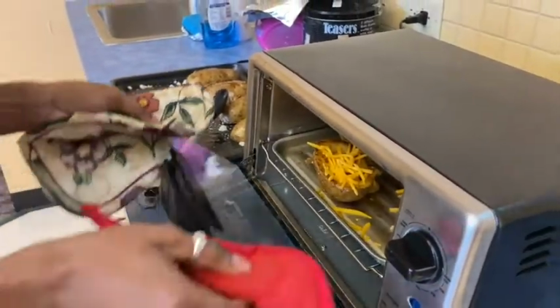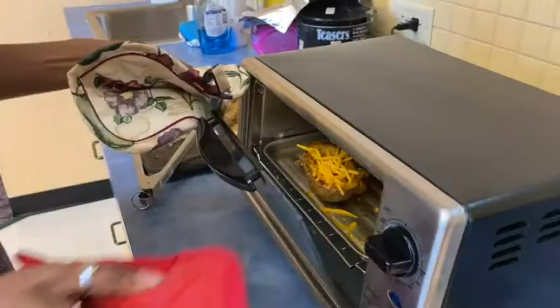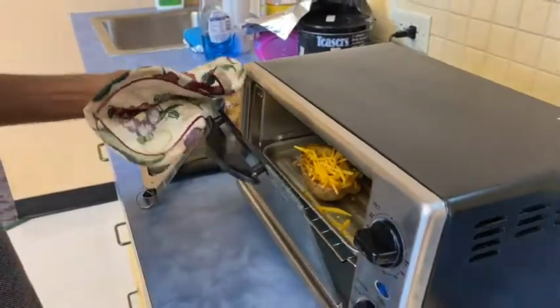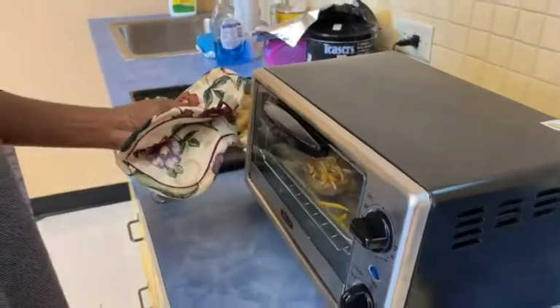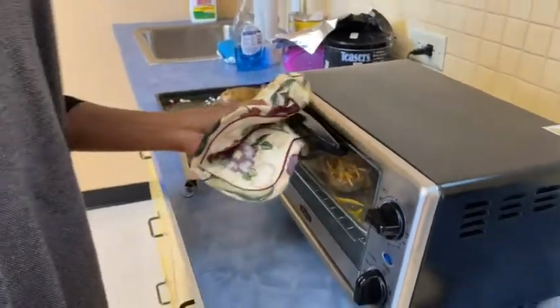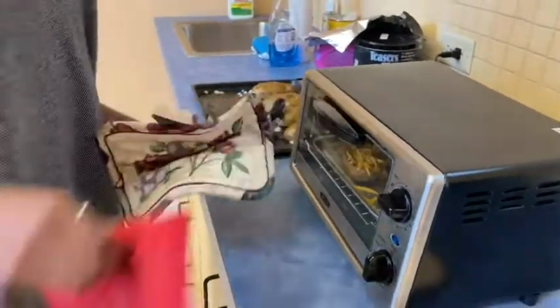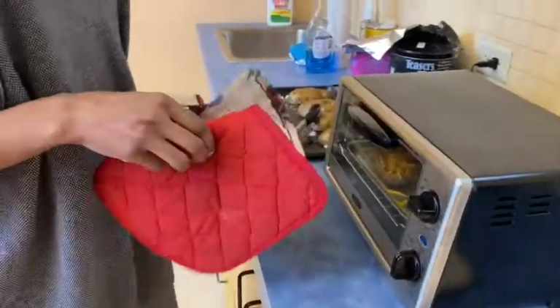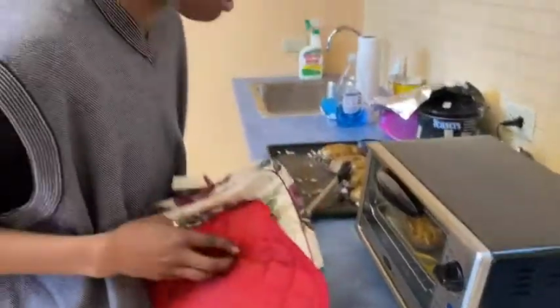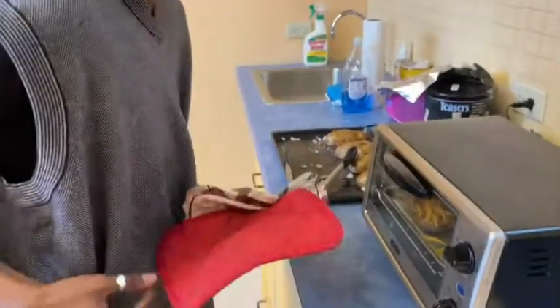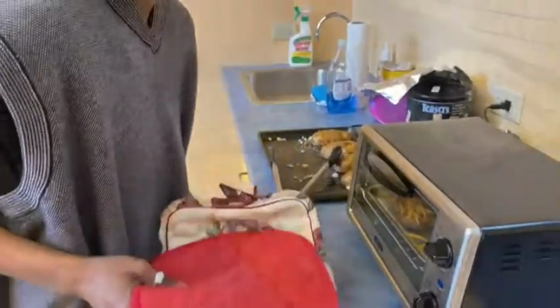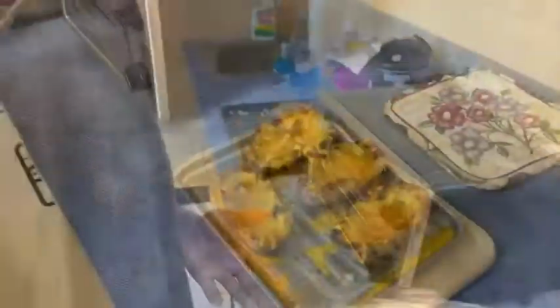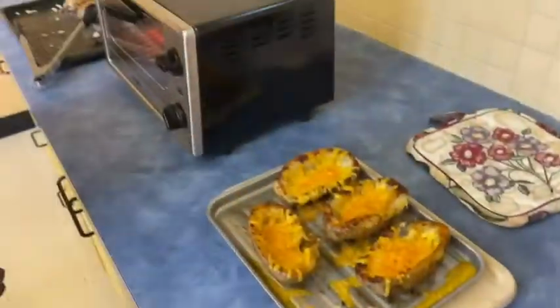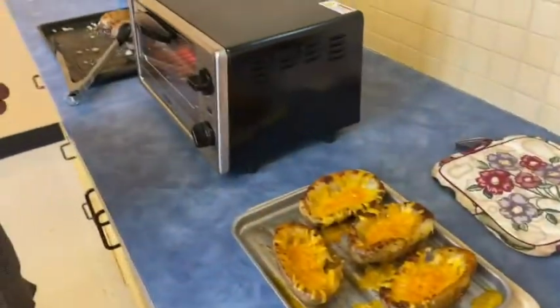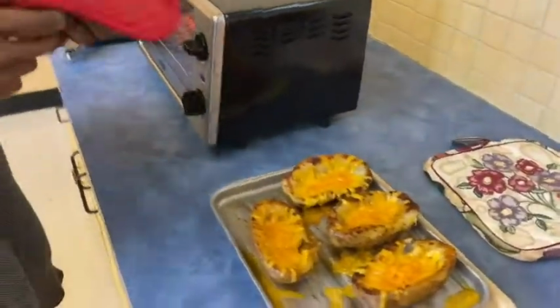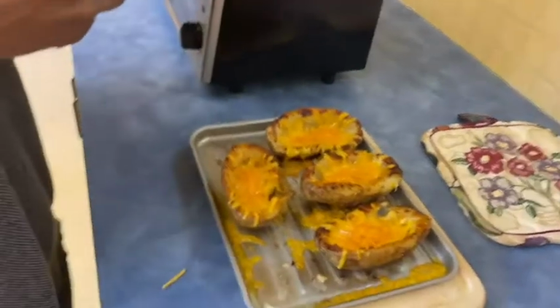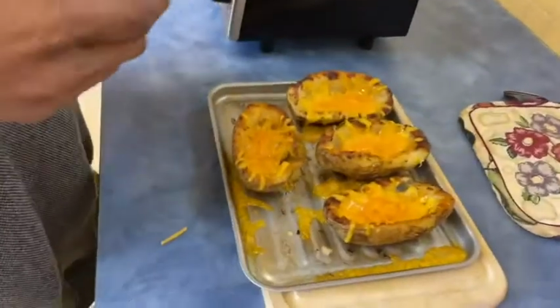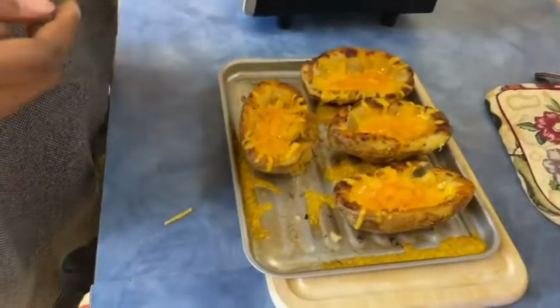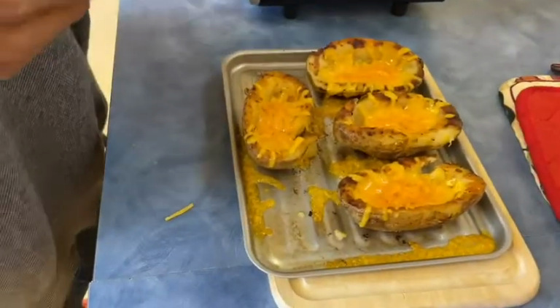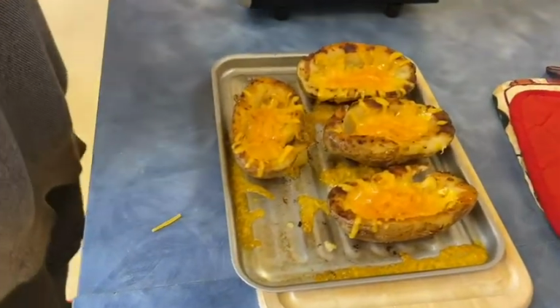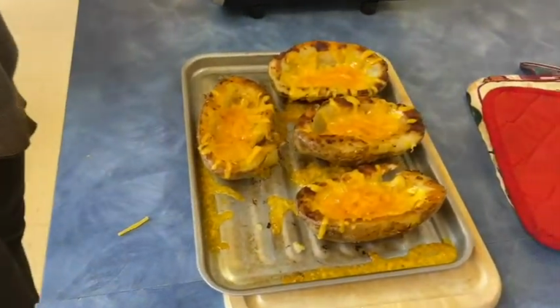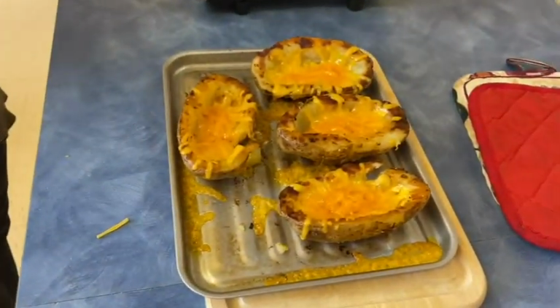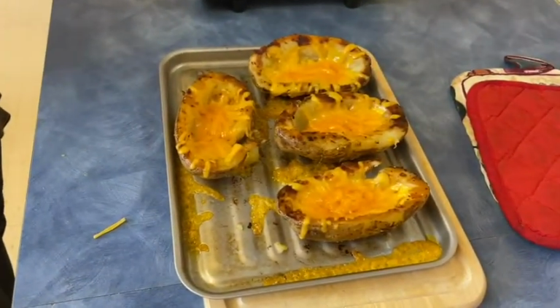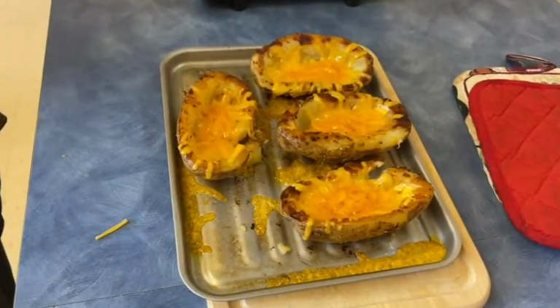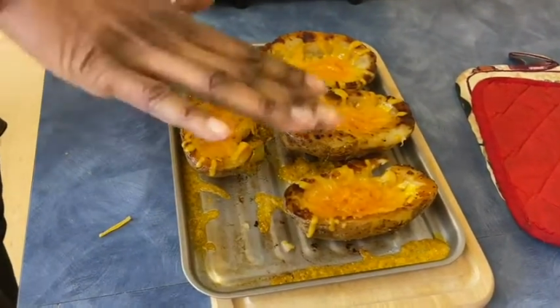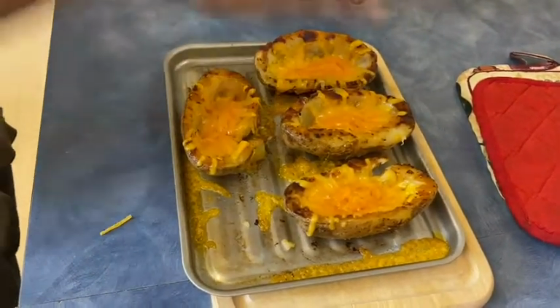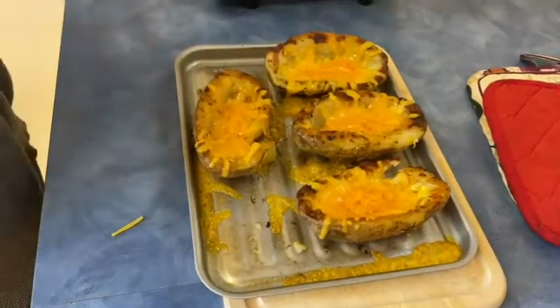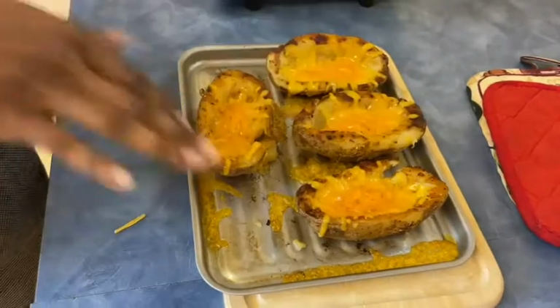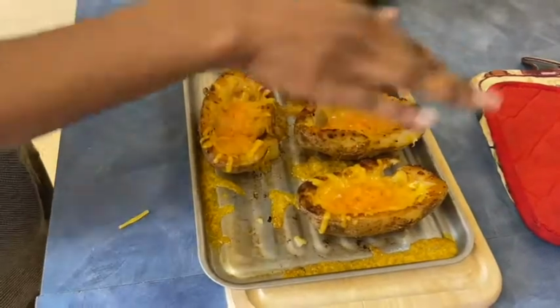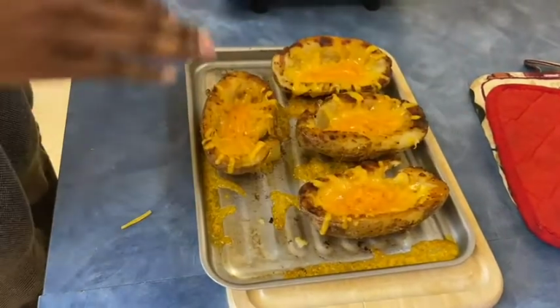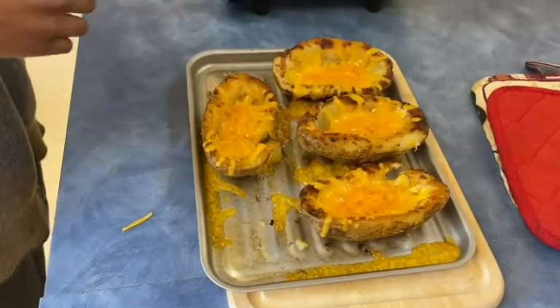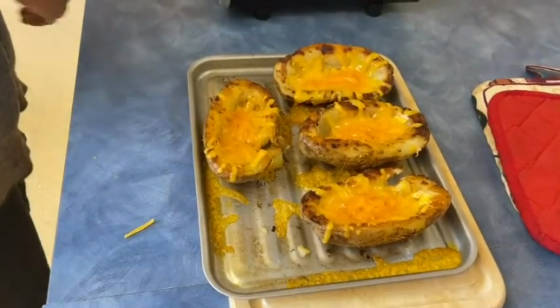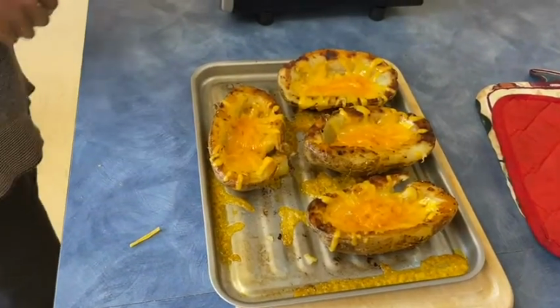Hopefully these melt. So our cheese is melted.